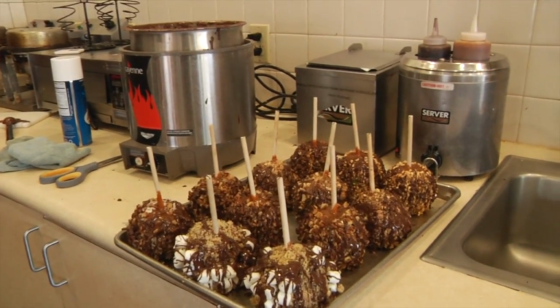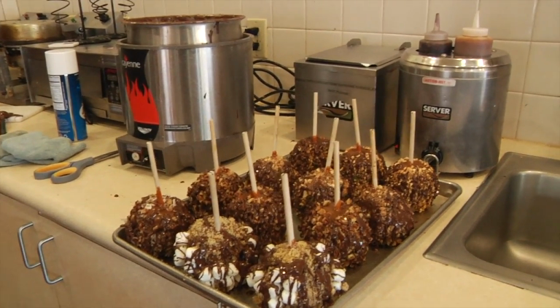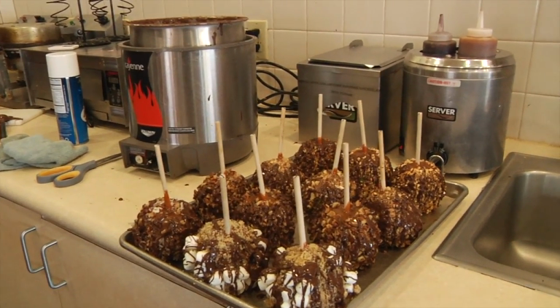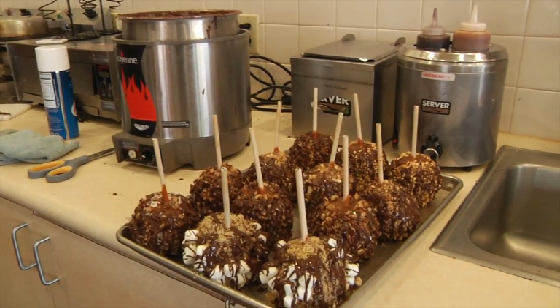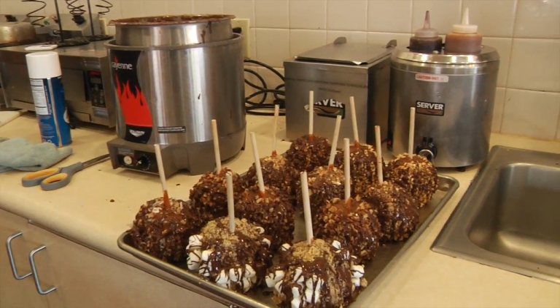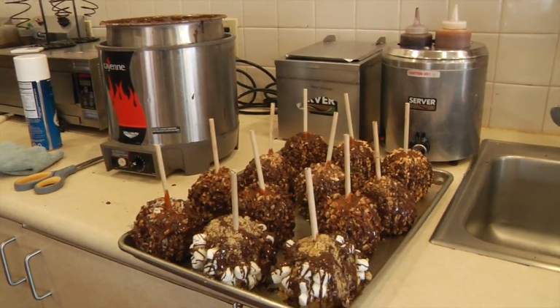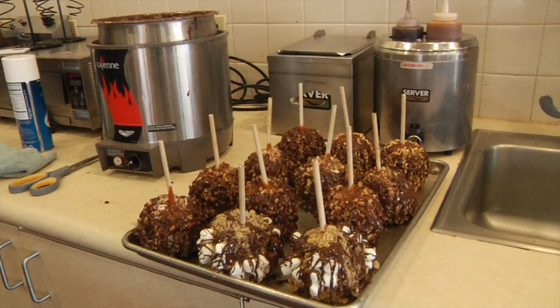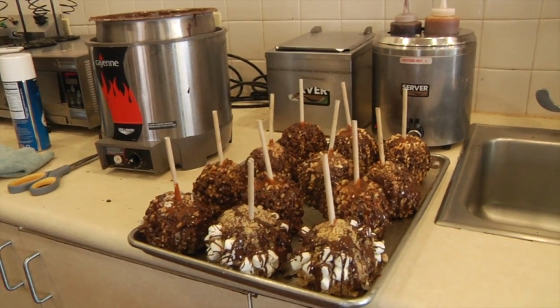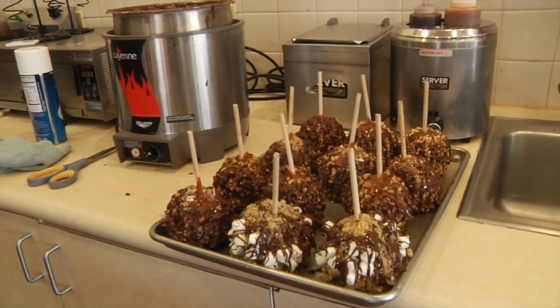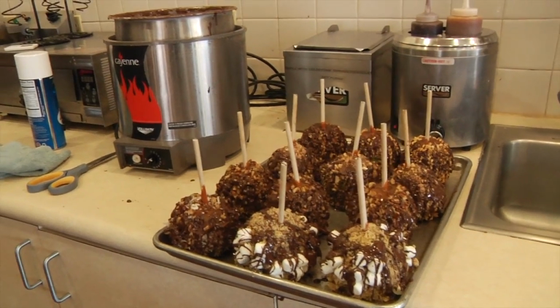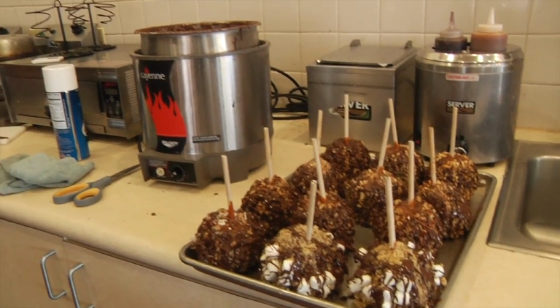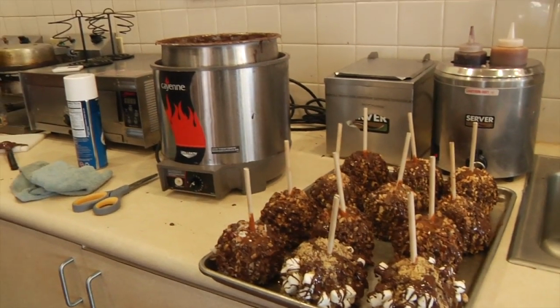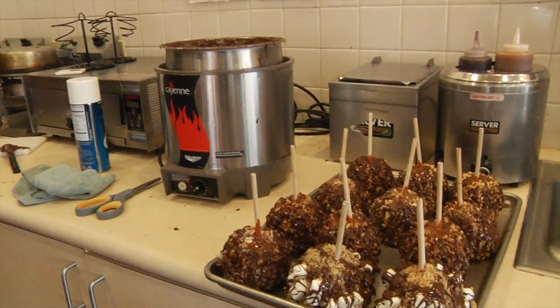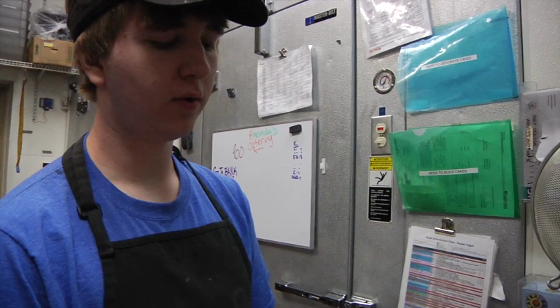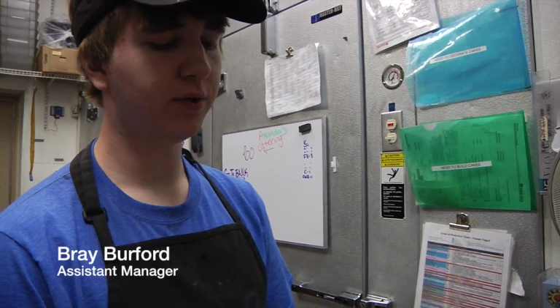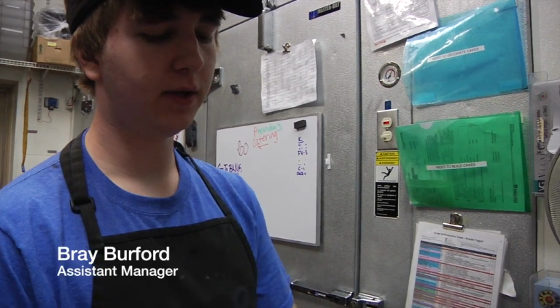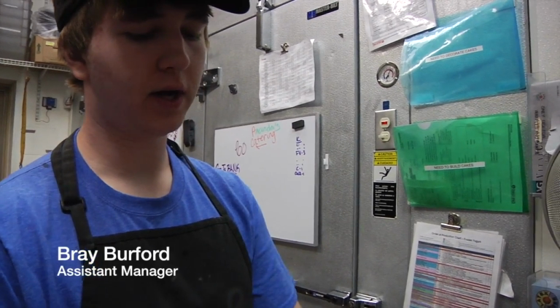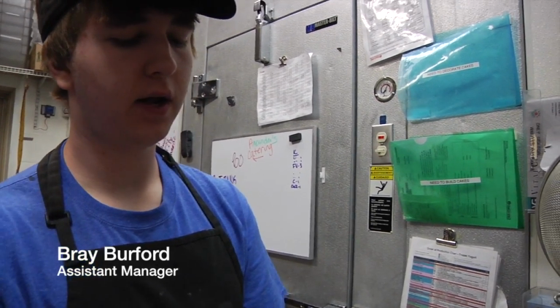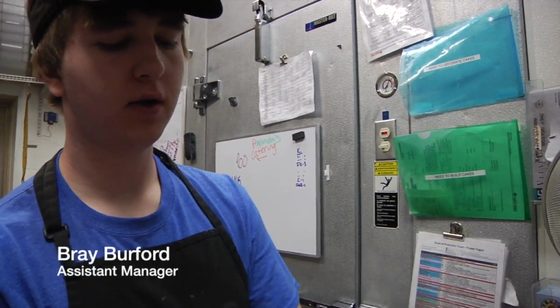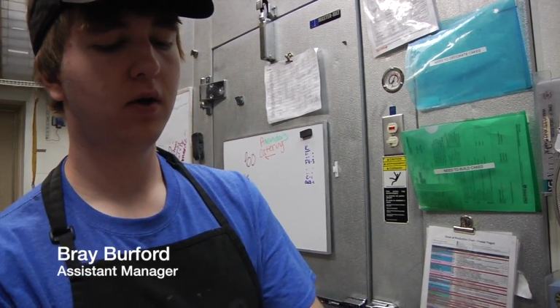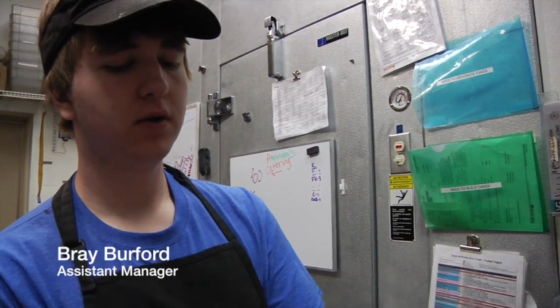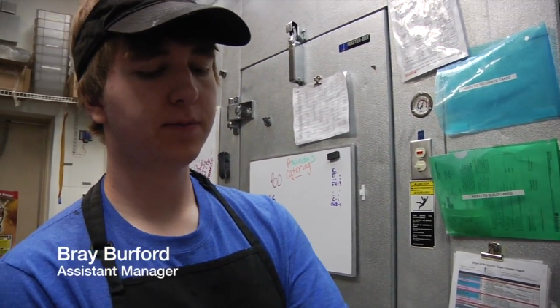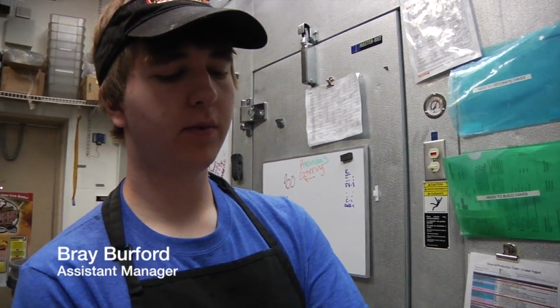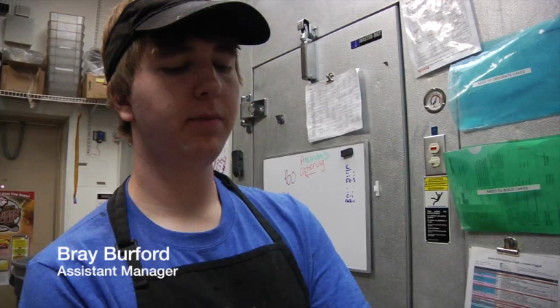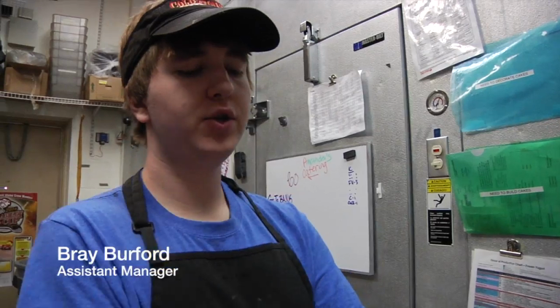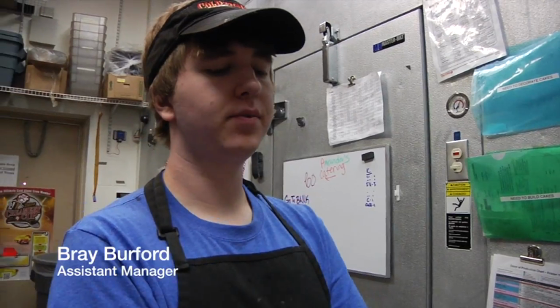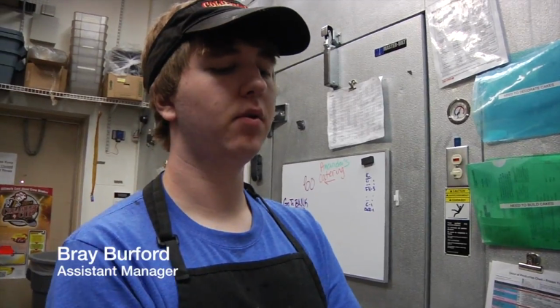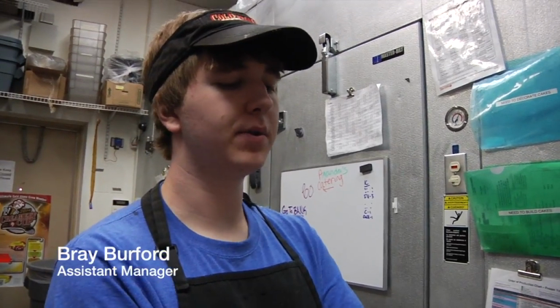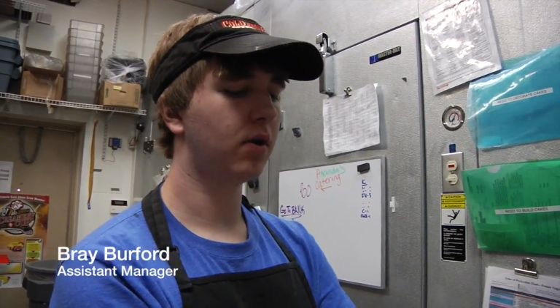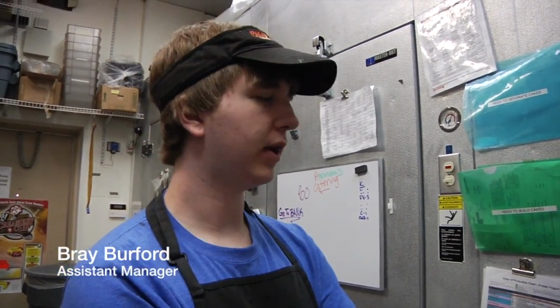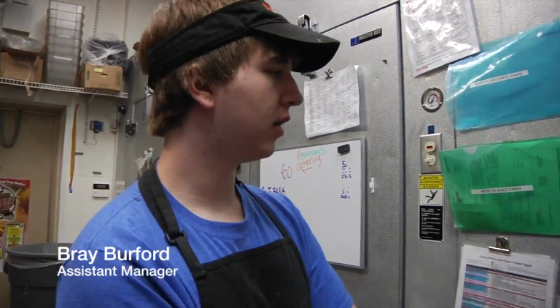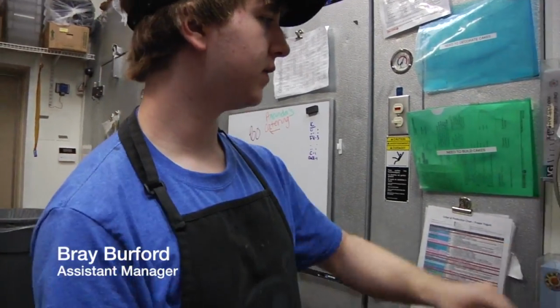Cold Stone employees also make caramel apples and cakes. We're going to build a small round mint chip. You always want to start off with getting gloves.